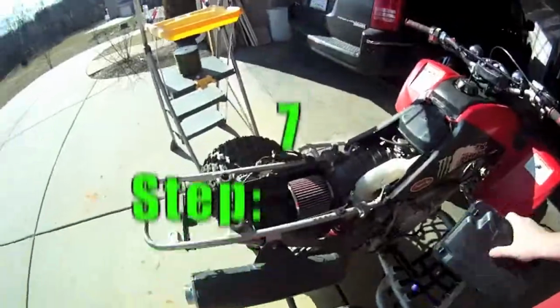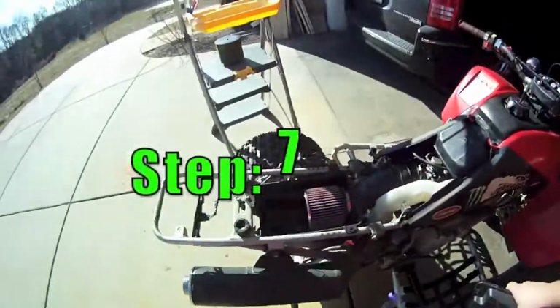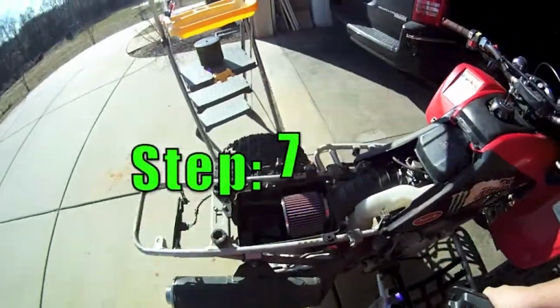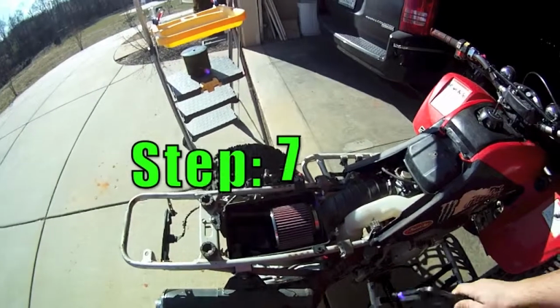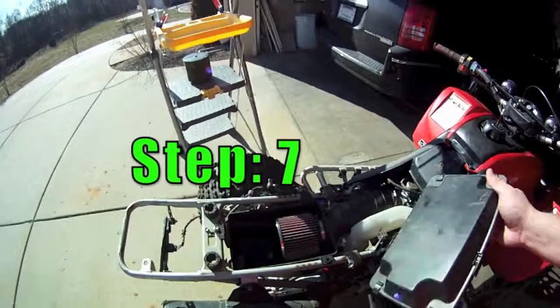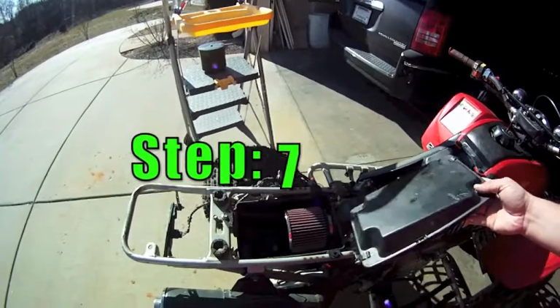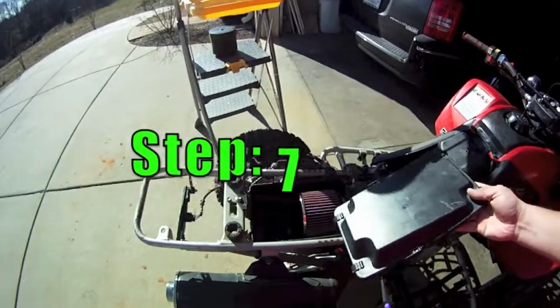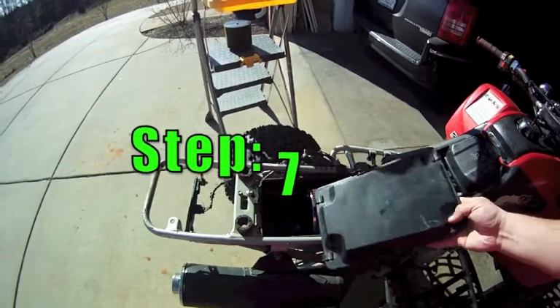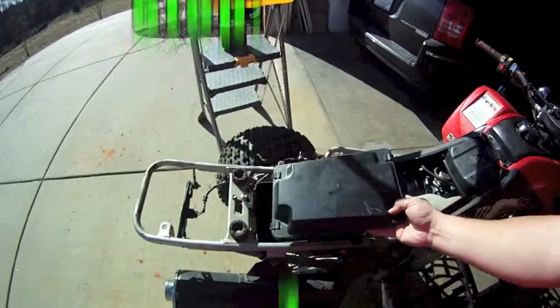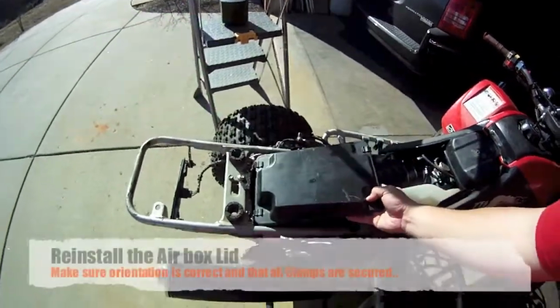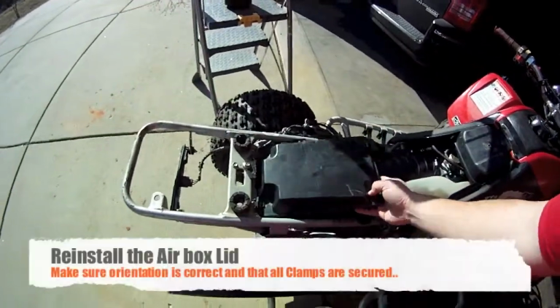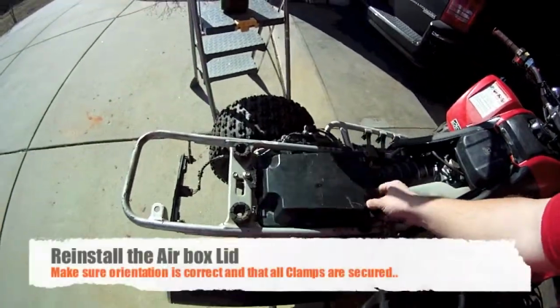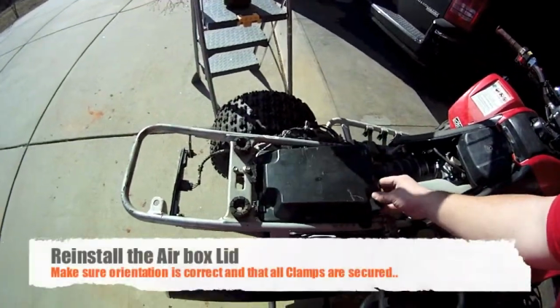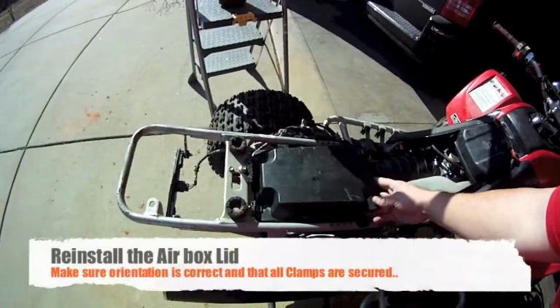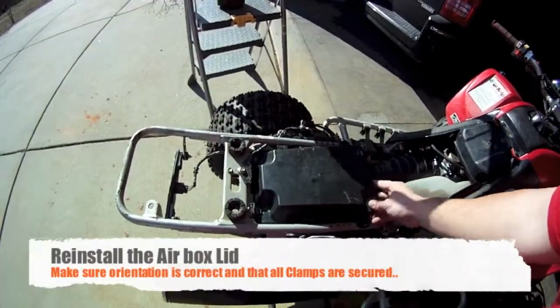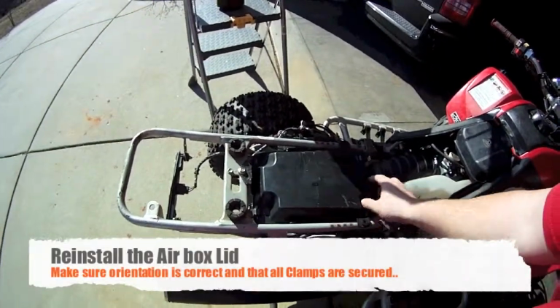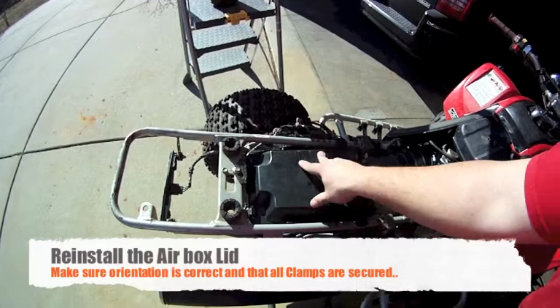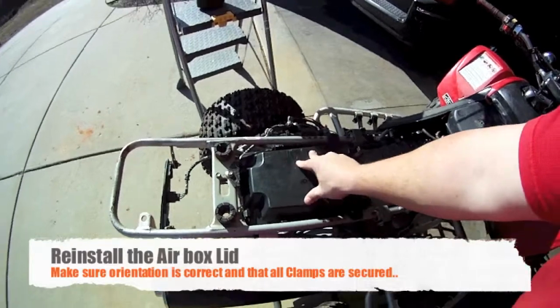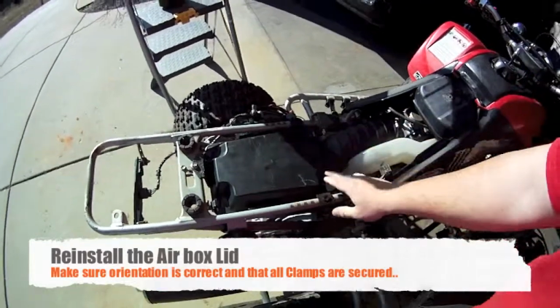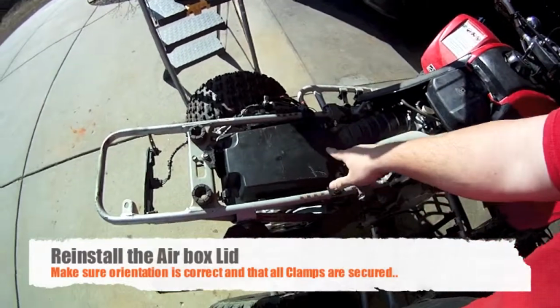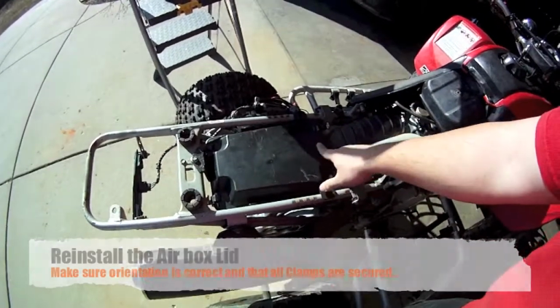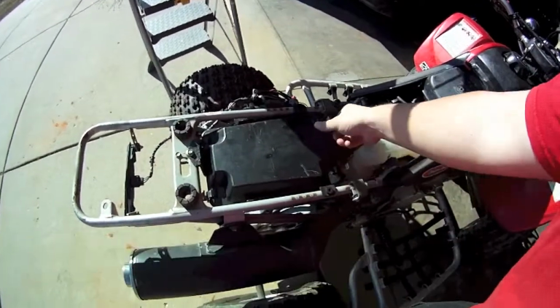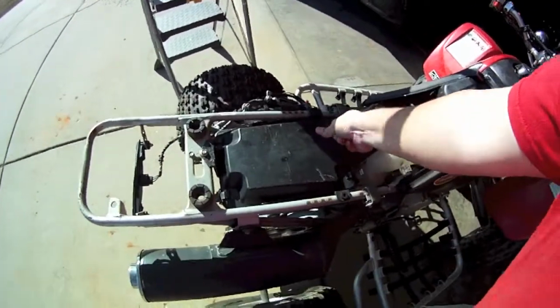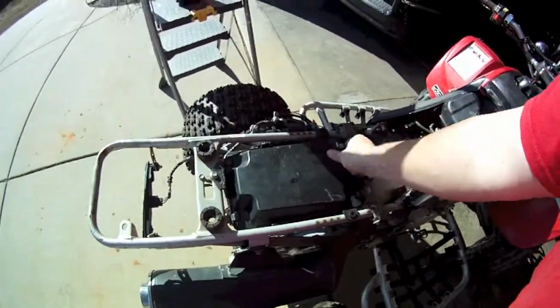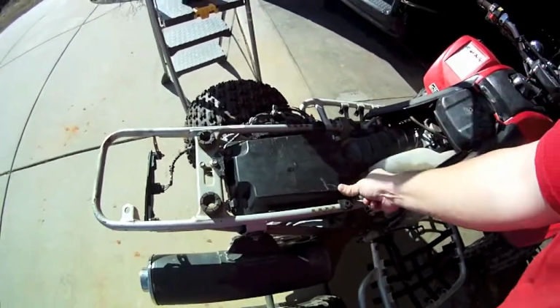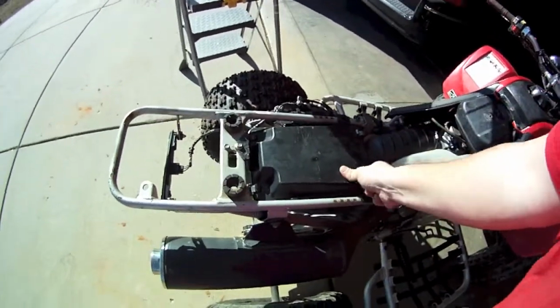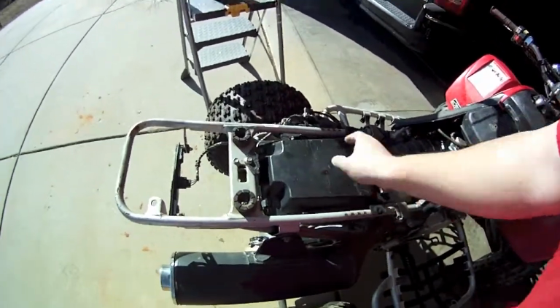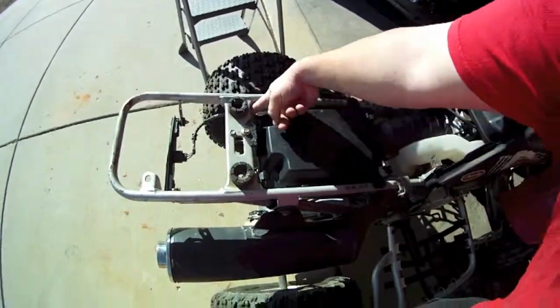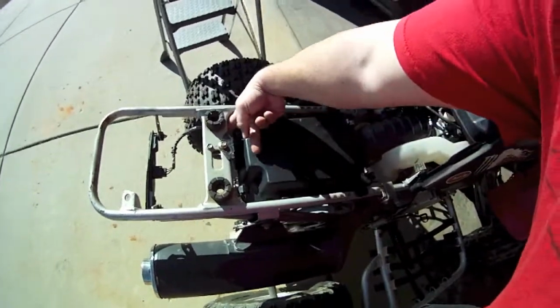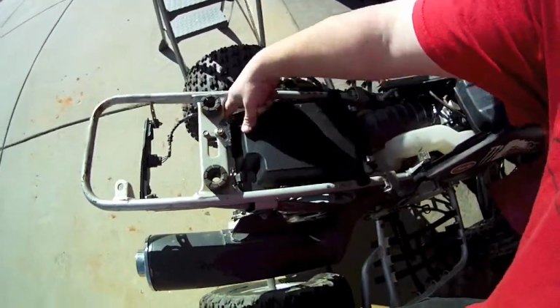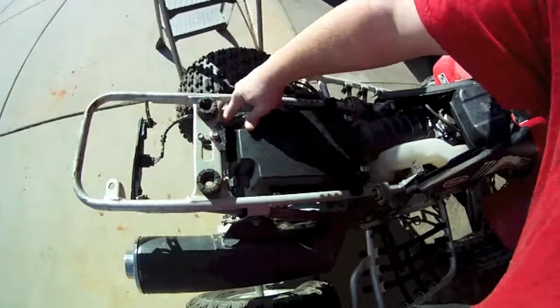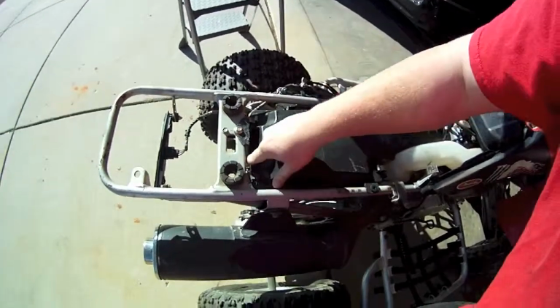Now that the hose clamp is tightened up, go ahead and put the air box lid on. Make sure you get it in the right orientation as it was when you took it off — front on the front side — and then just lock the clamps back in place. Pretty simple.